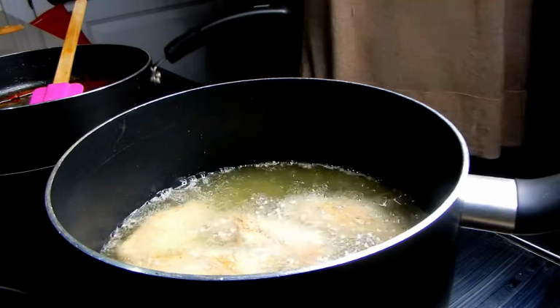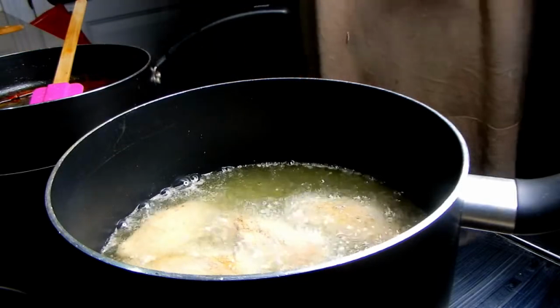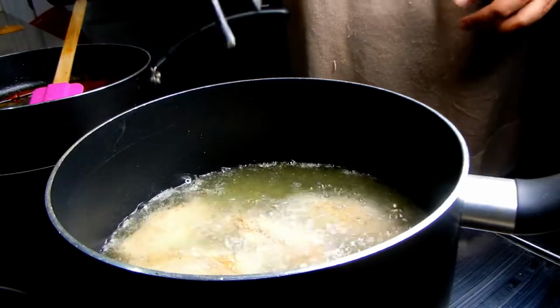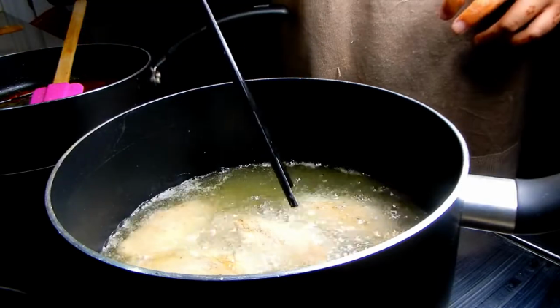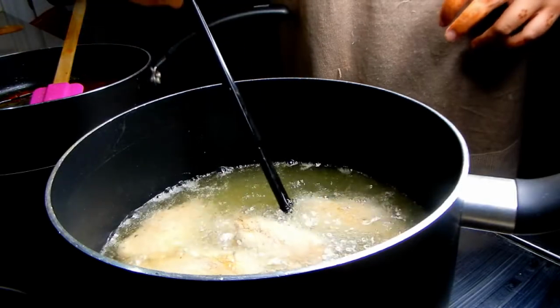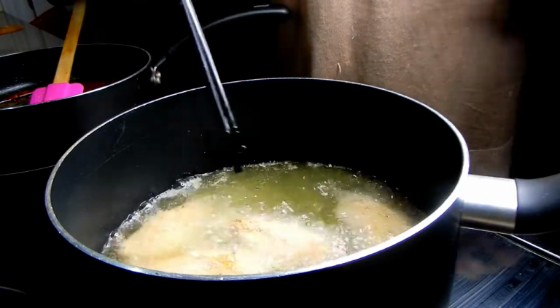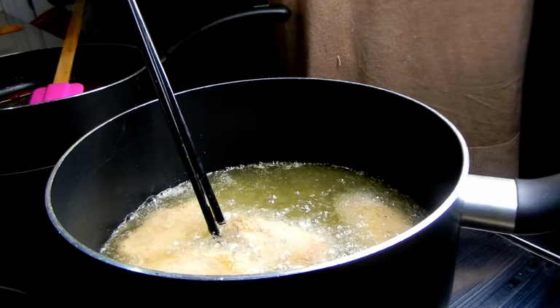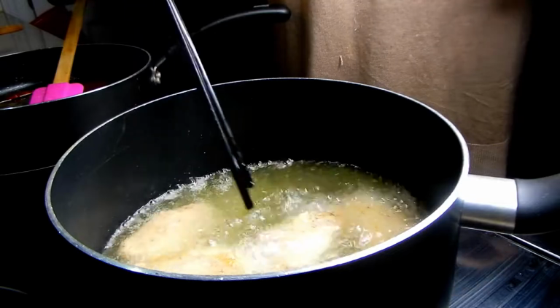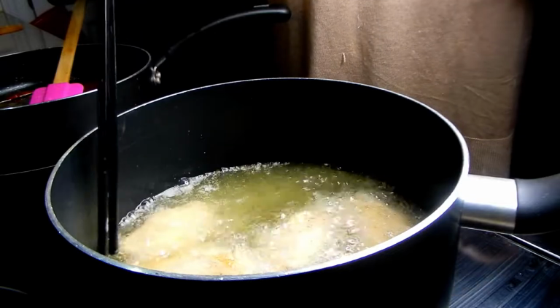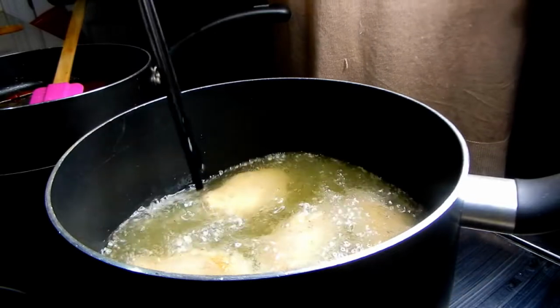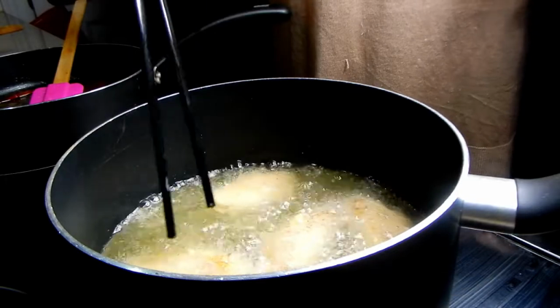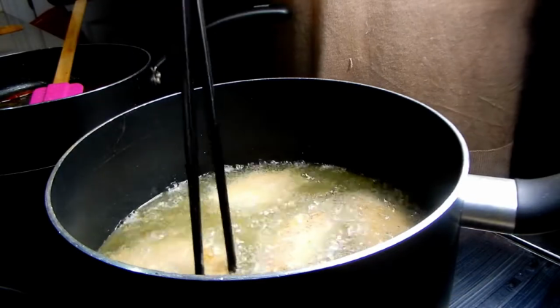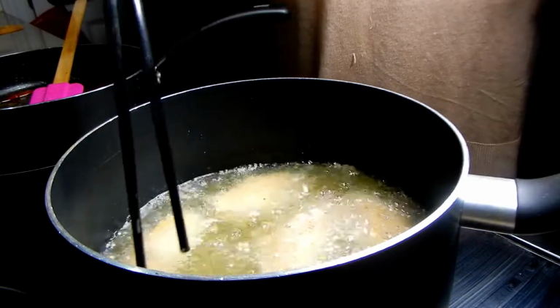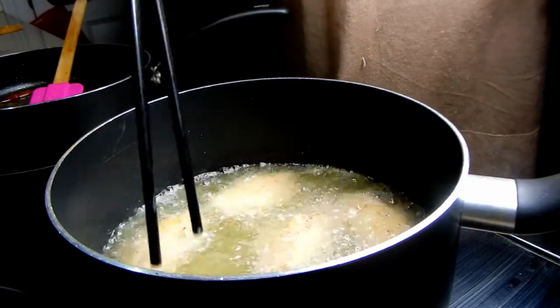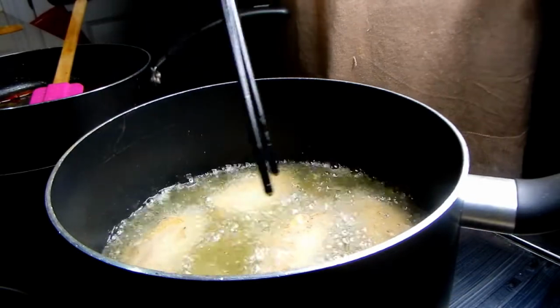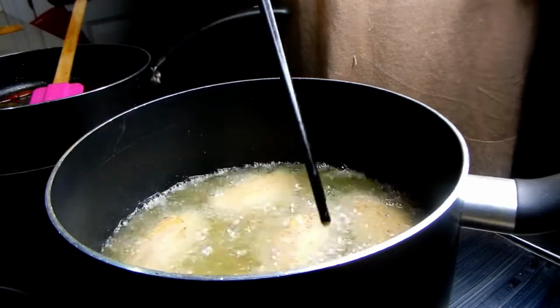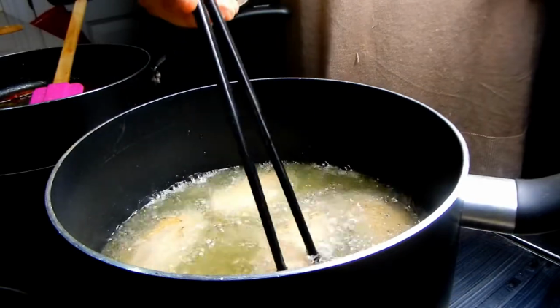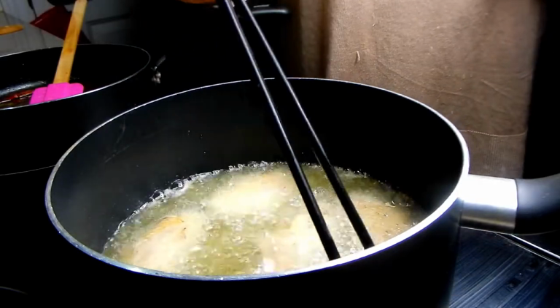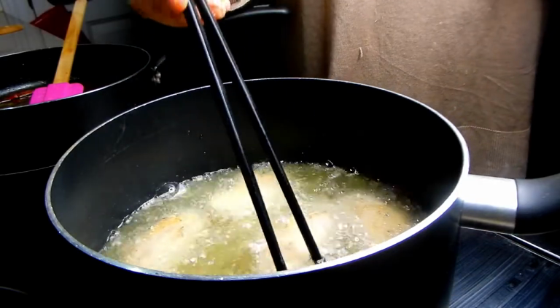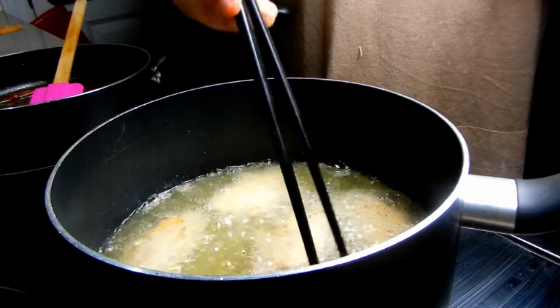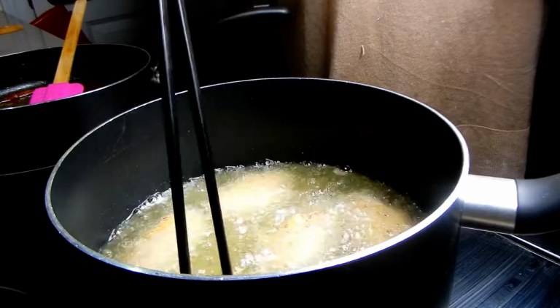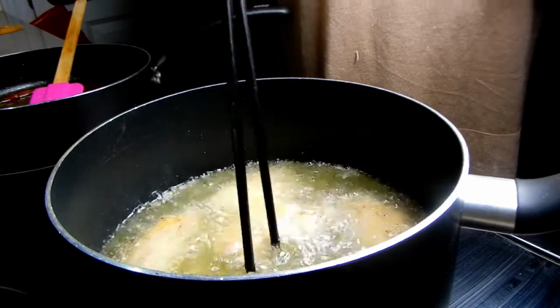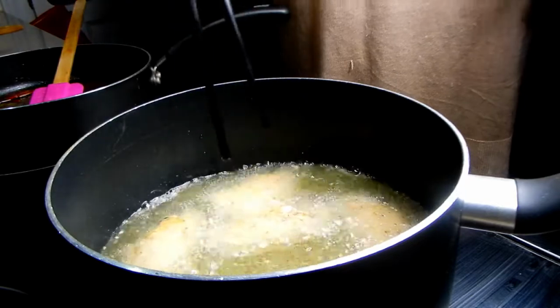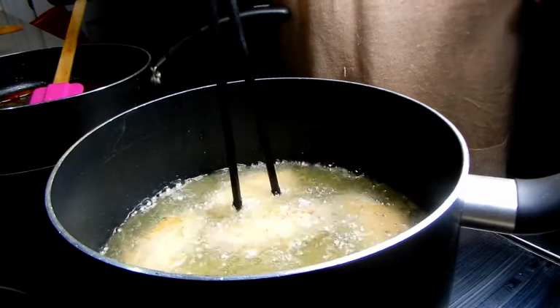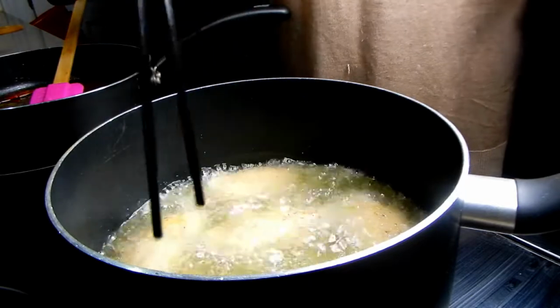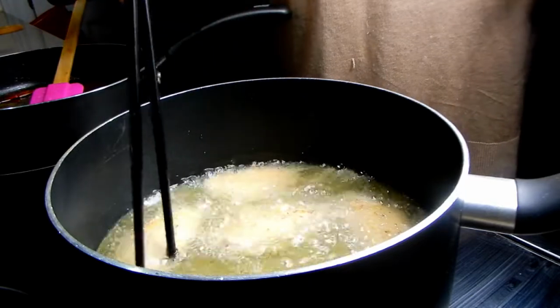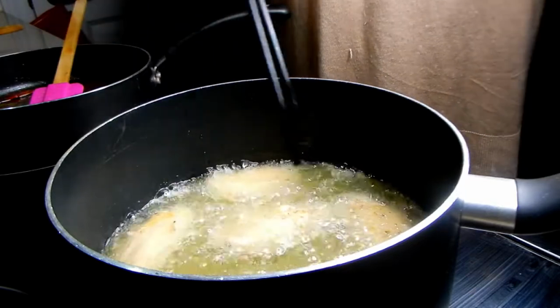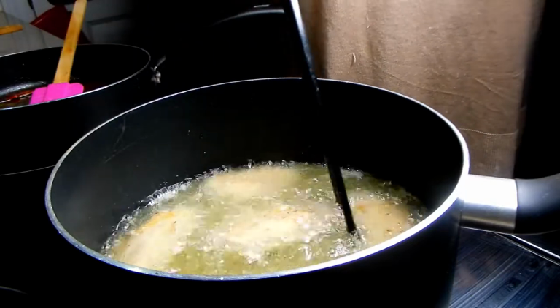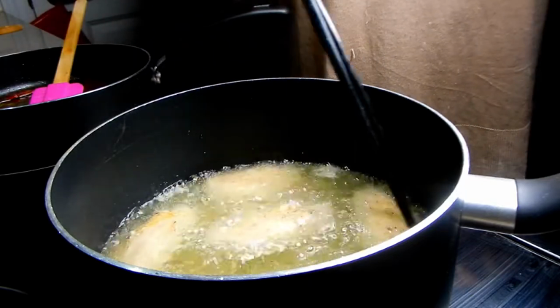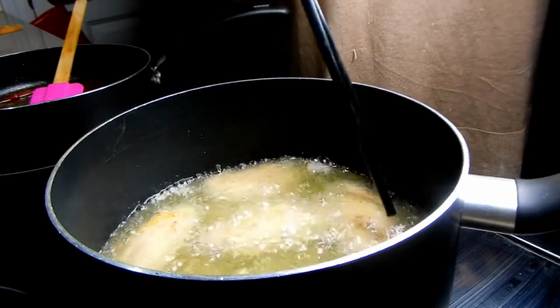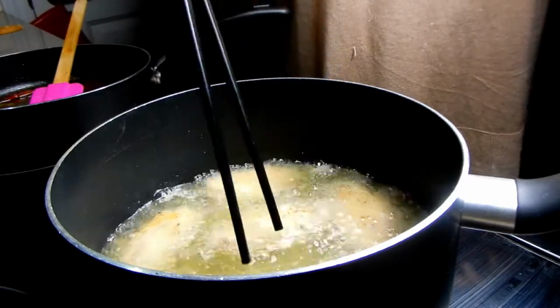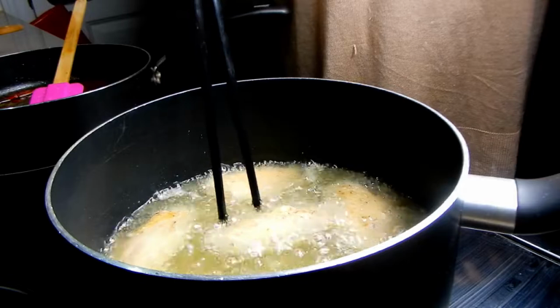It's important to, once they've sealed in, move them around so that they don't get stuck to the bottom. We're looking for a really nice golden brown color here.